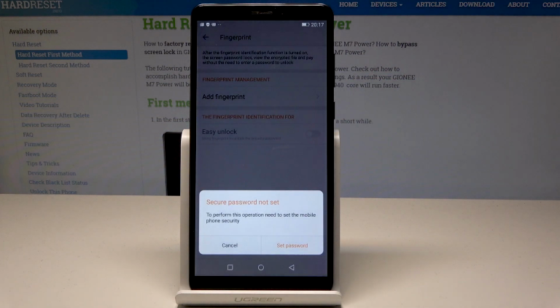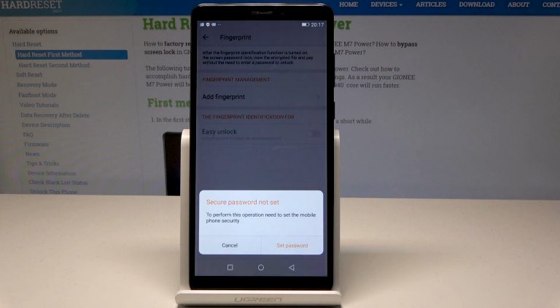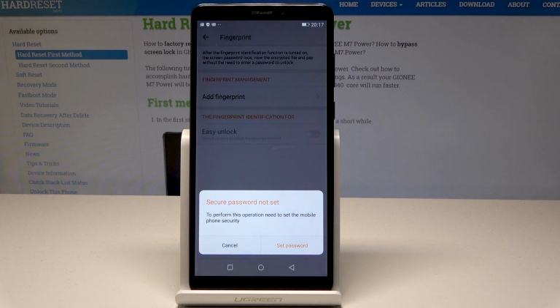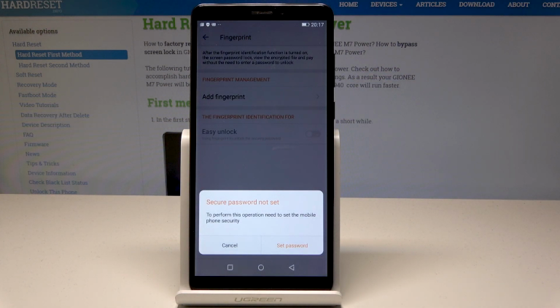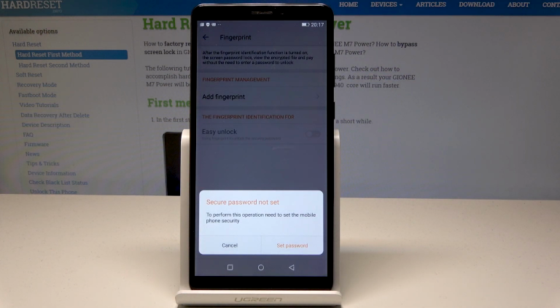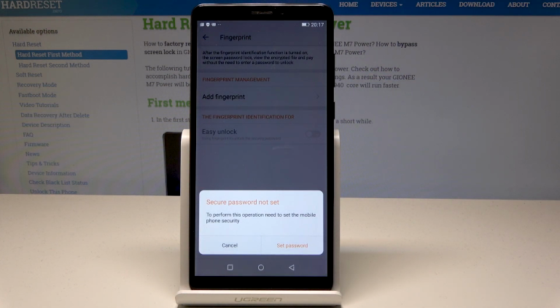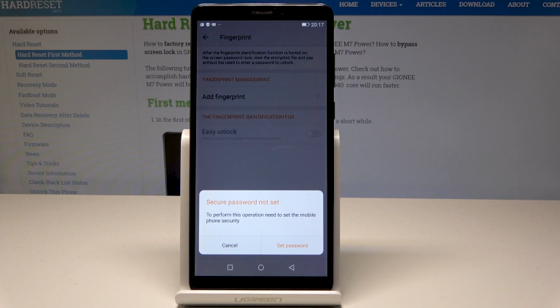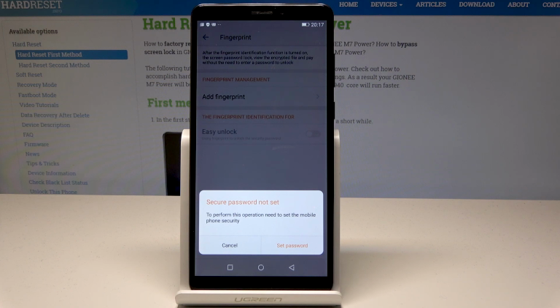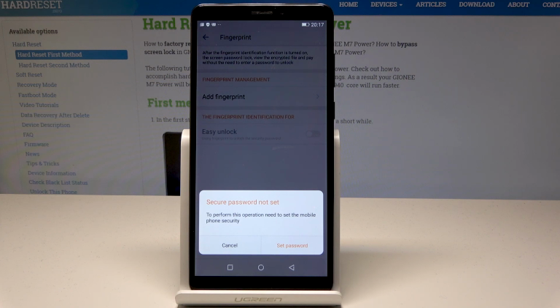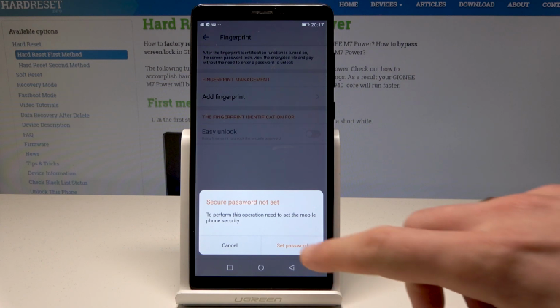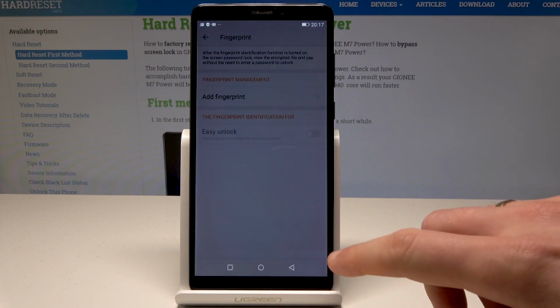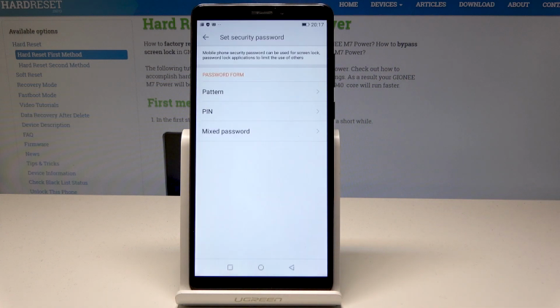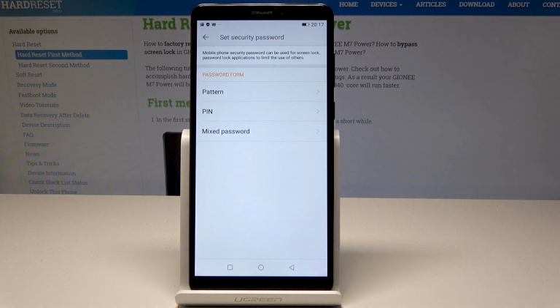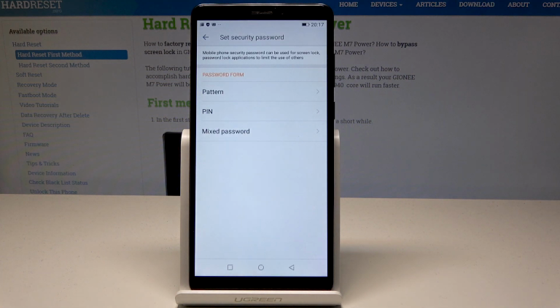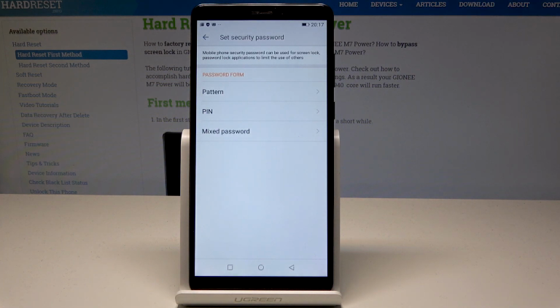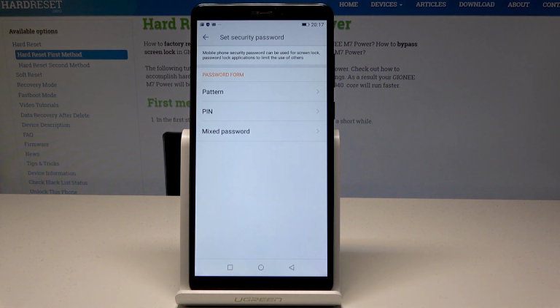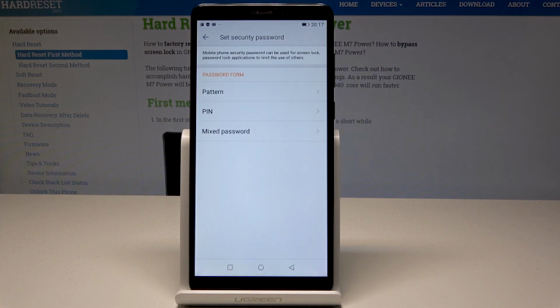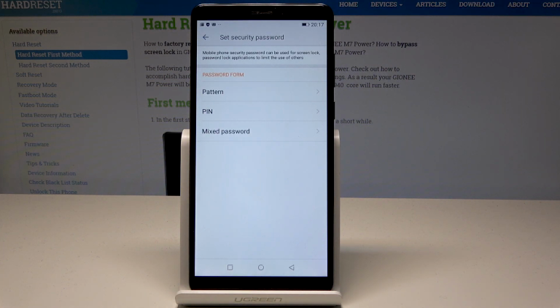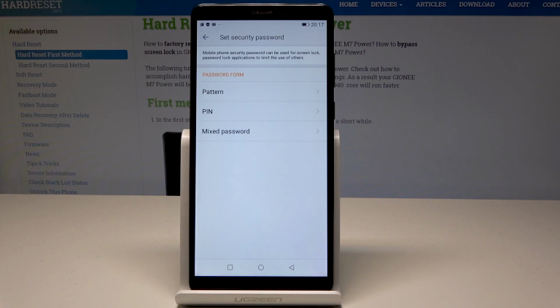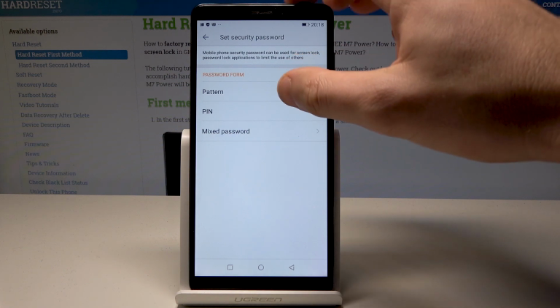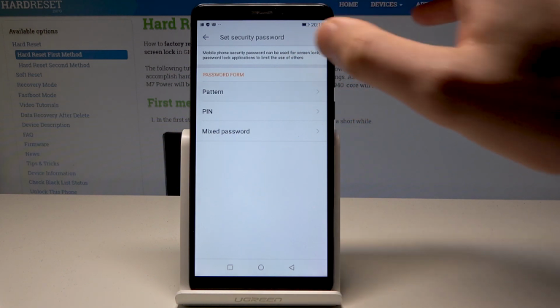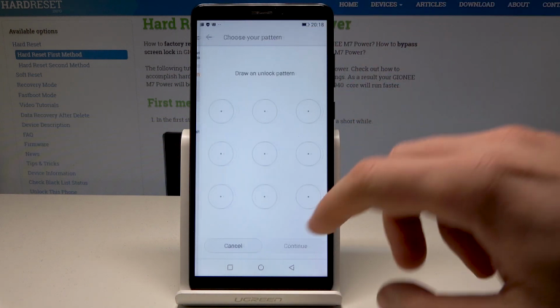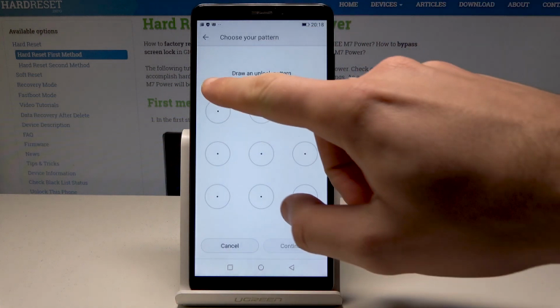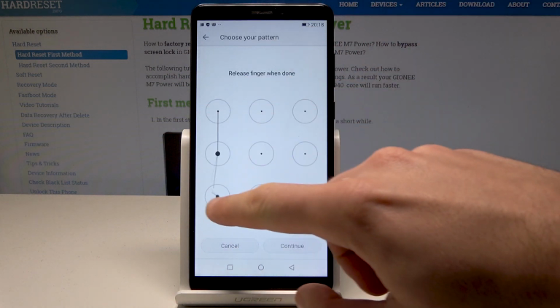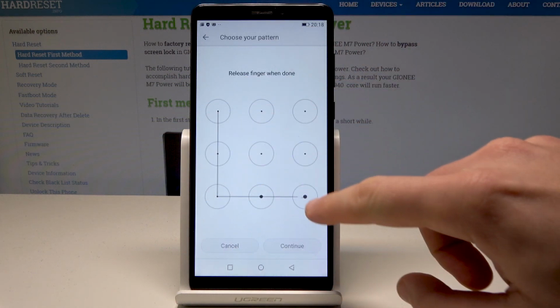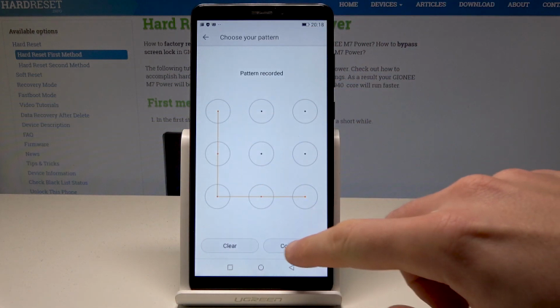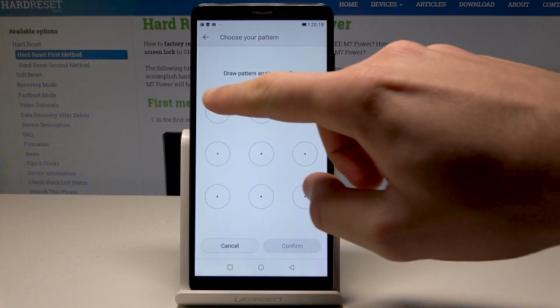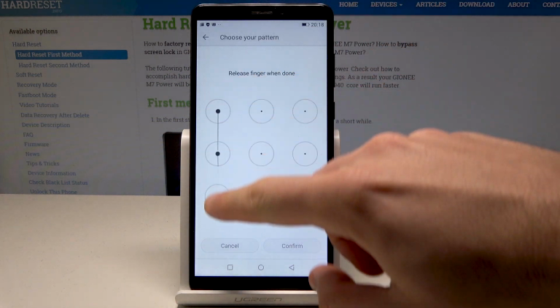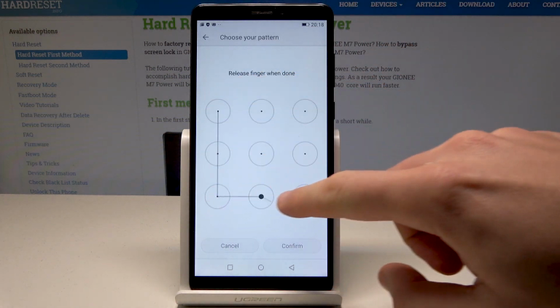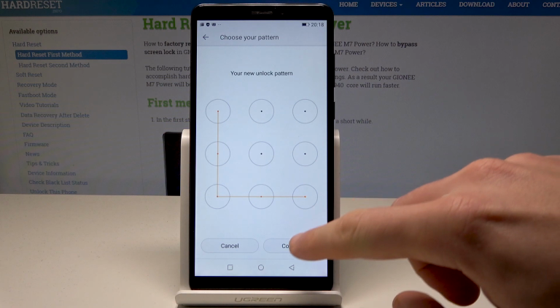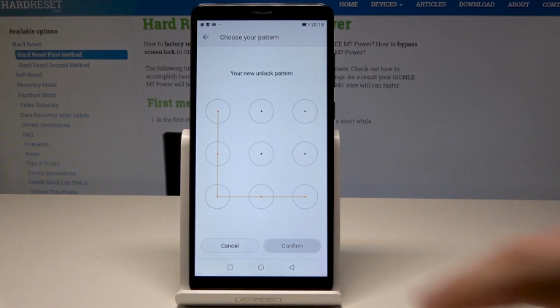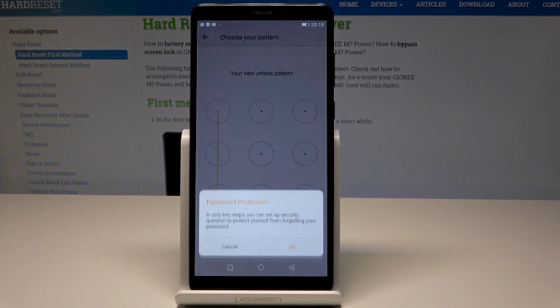Before you can add the fingerprint, you need to set up a password first. So let's choose Set Password. You can use a pattern, PIN, or mixed password. Let's use a pattern — draw your unlock pattern, tap Continue, draw it again, then tap Confirm.